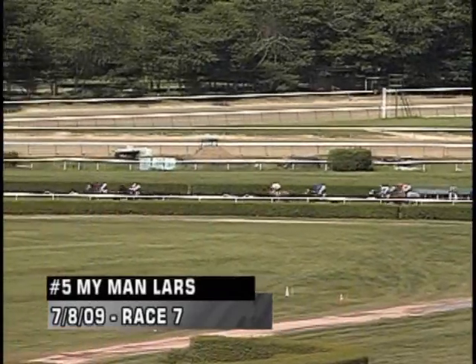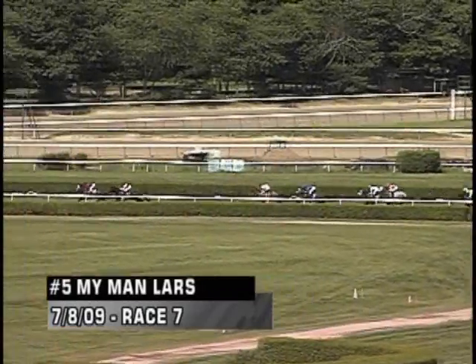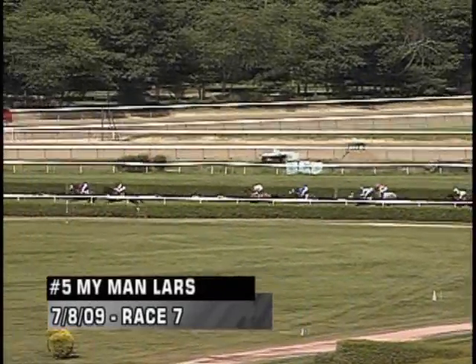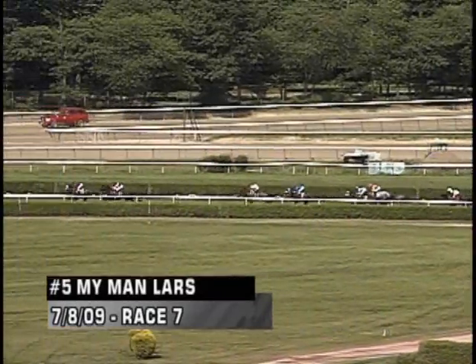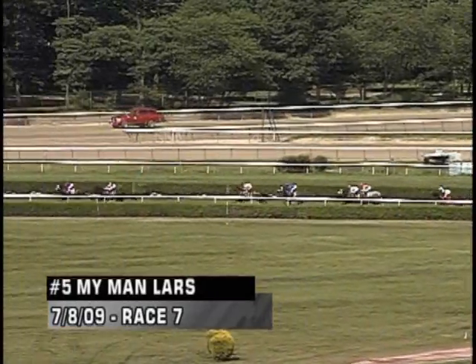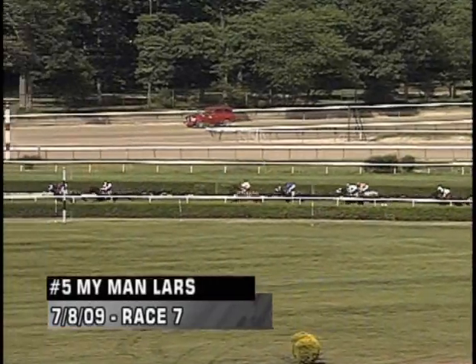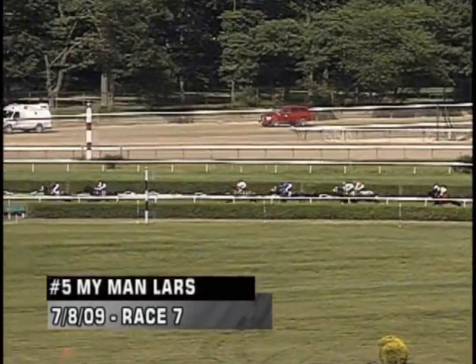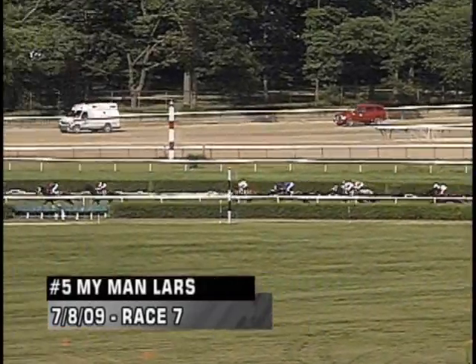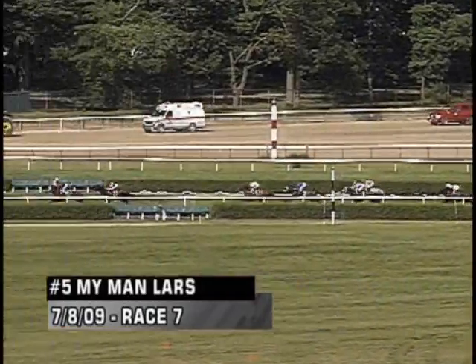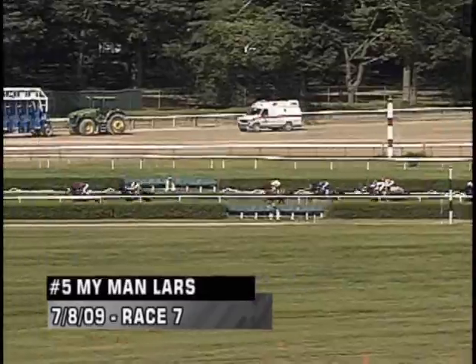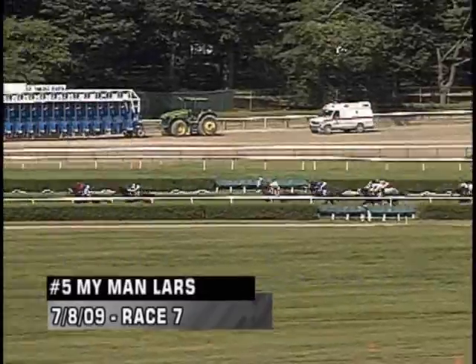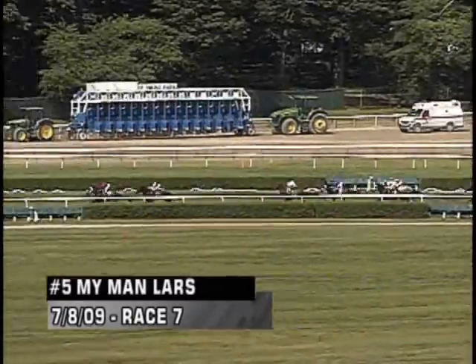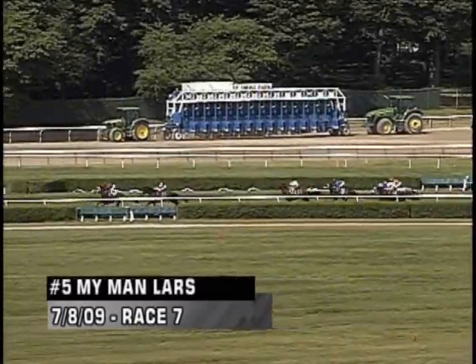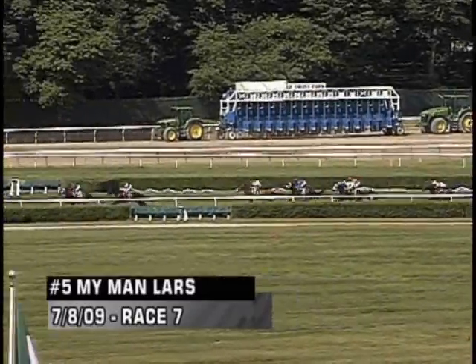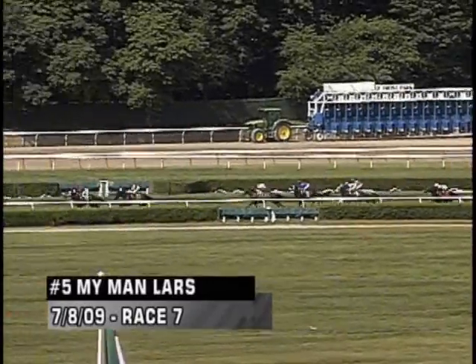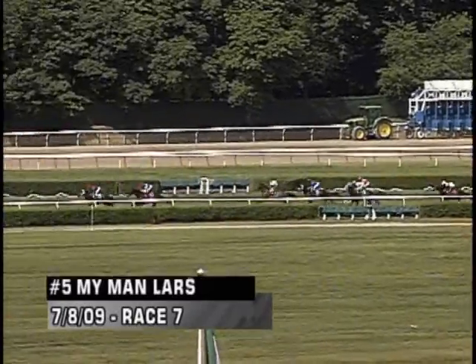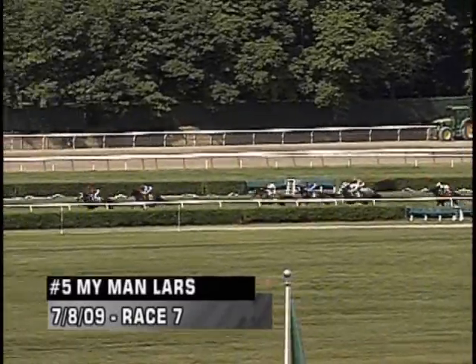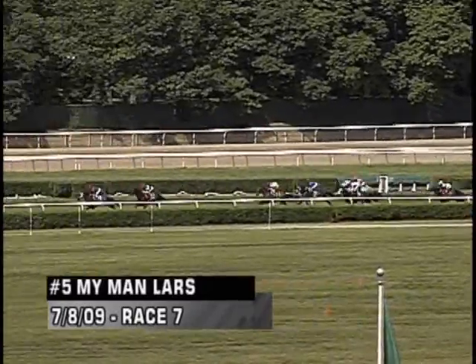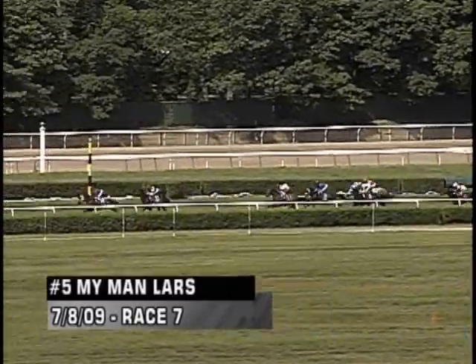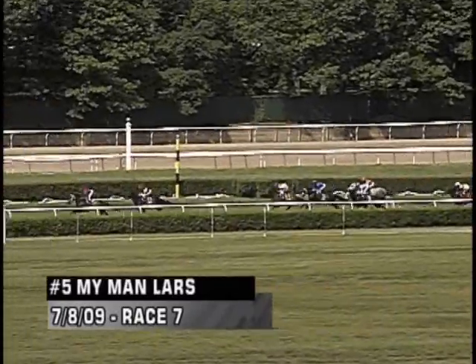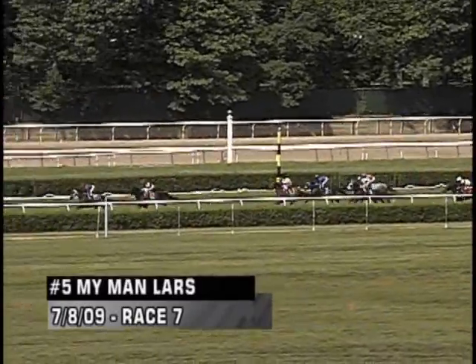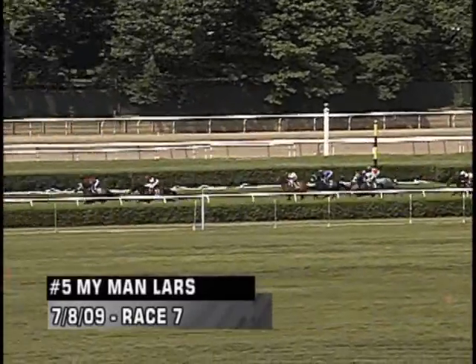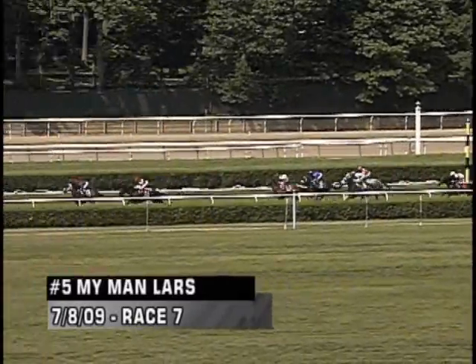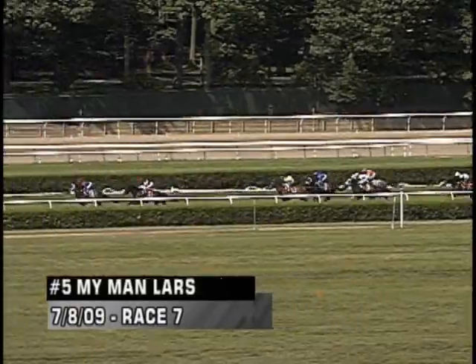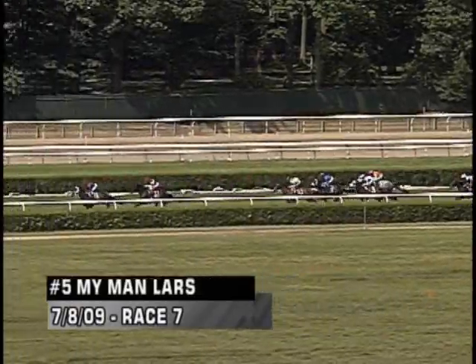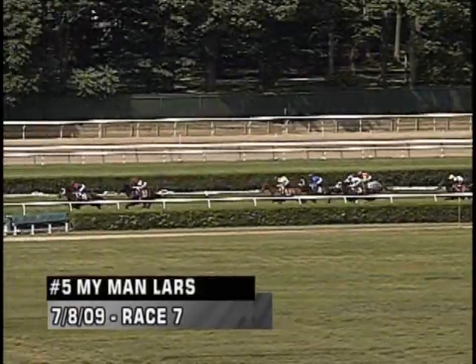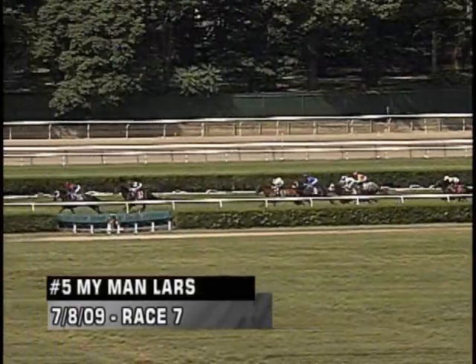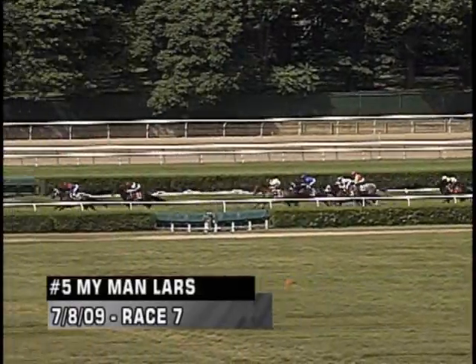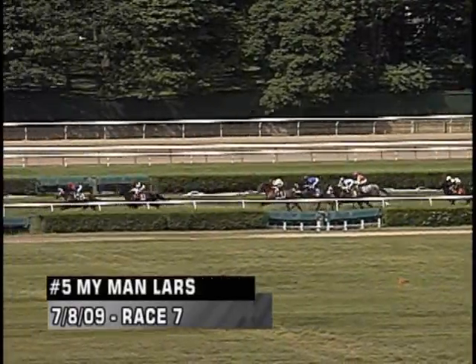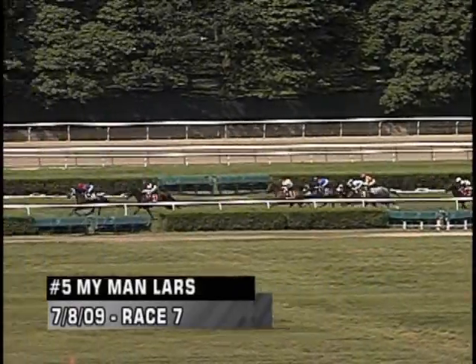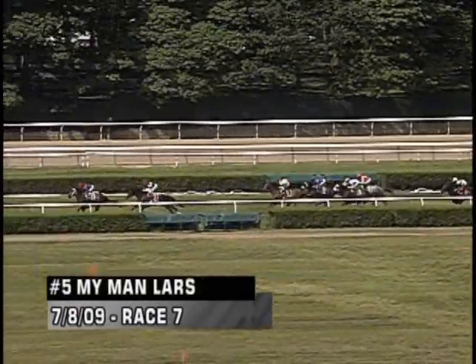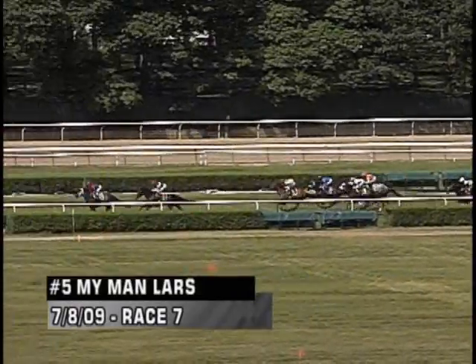This is a pretty quick pace — 23 flat, 48 flat for the quarter and a half. For a mile-and-eighth on the inner turf course, it doesn't get much faster than that. My Man Lars, I think, is in a good spot pace-wise right now, but he's going to want to get into the game pretty soon.